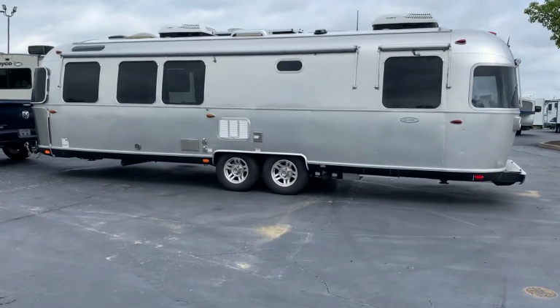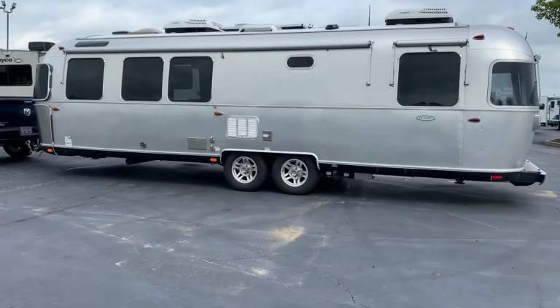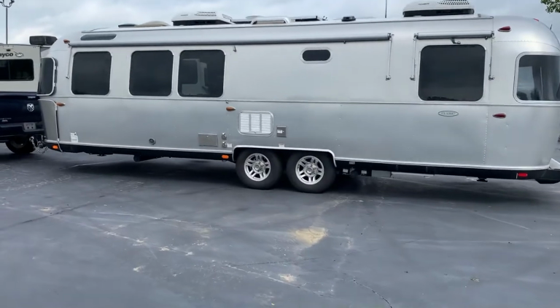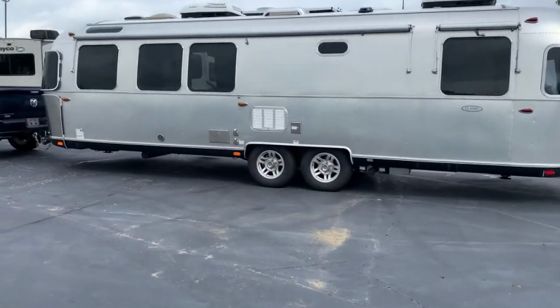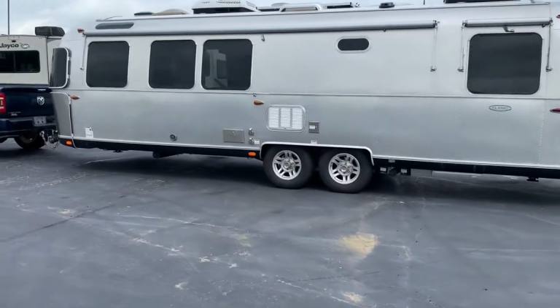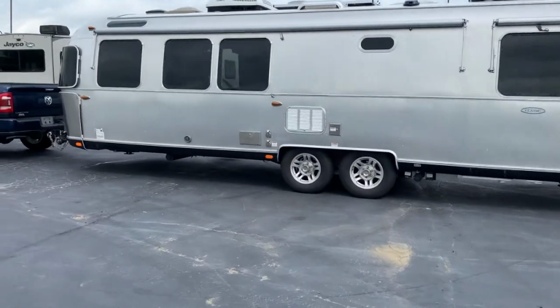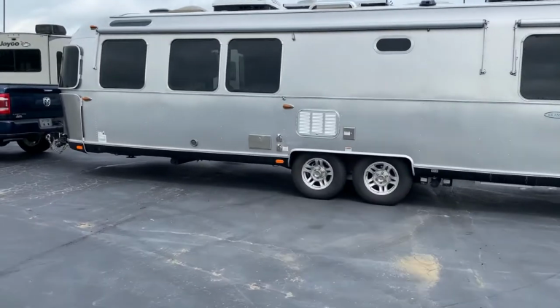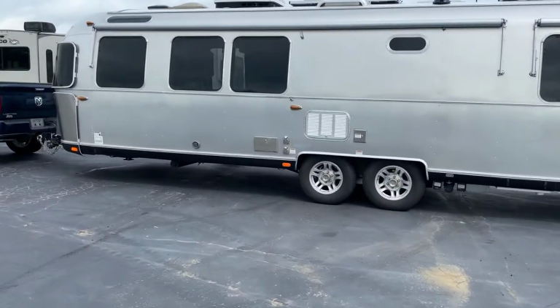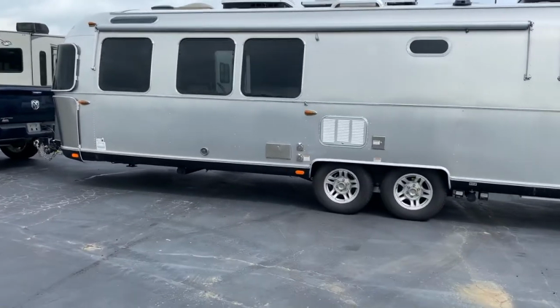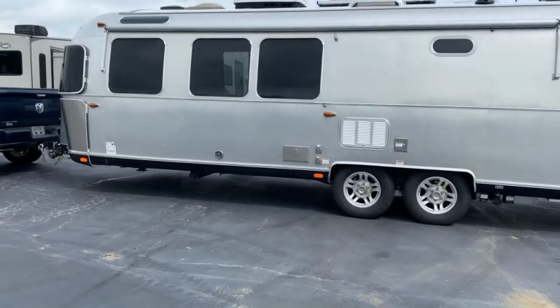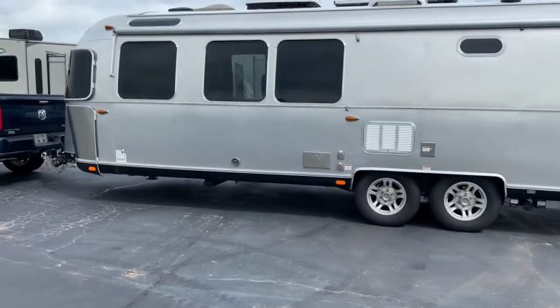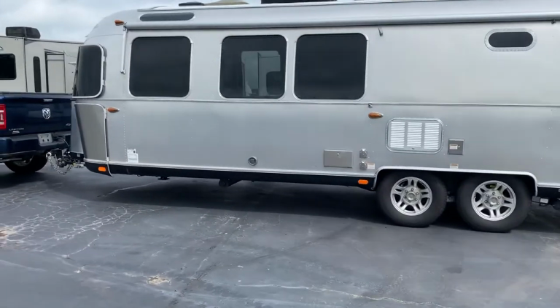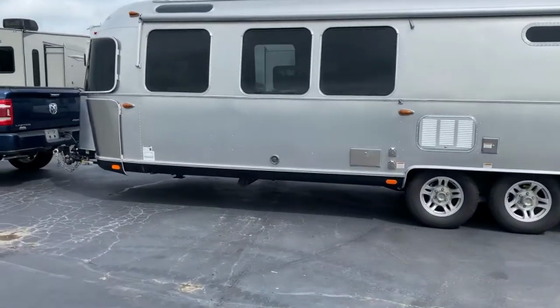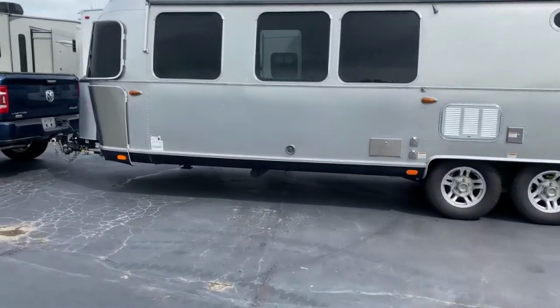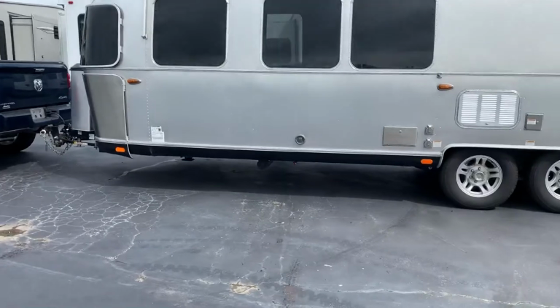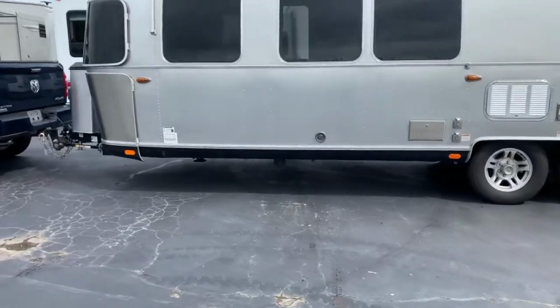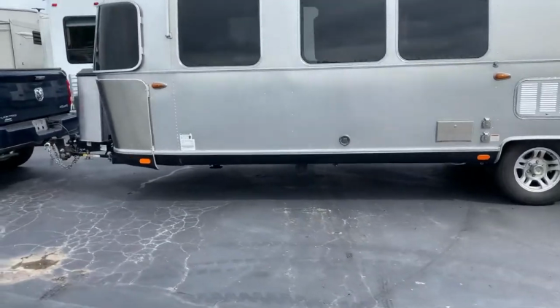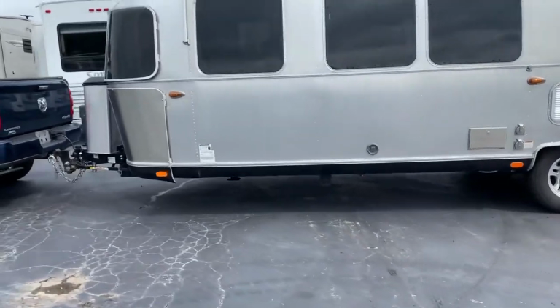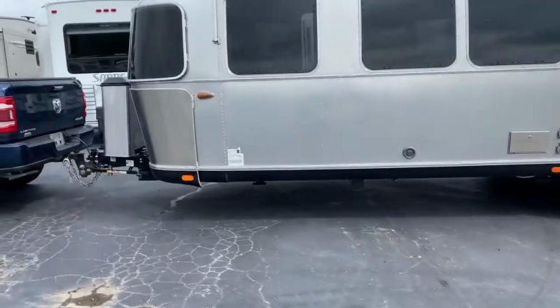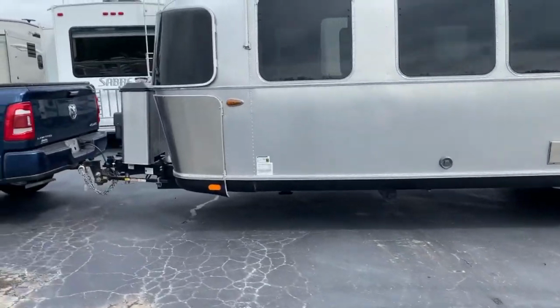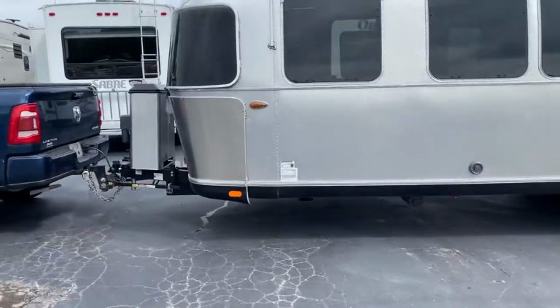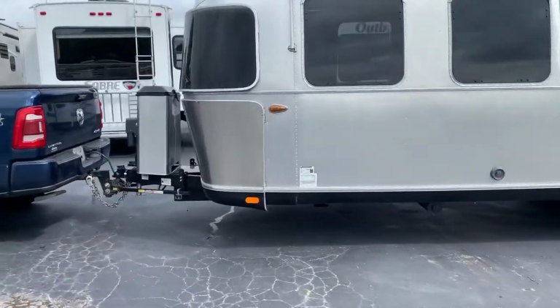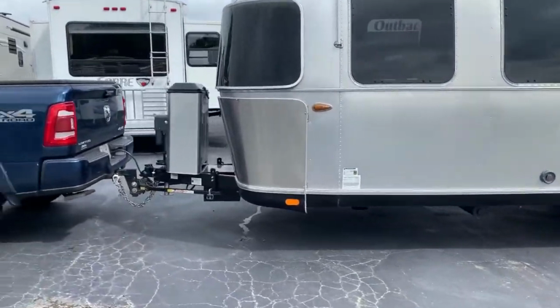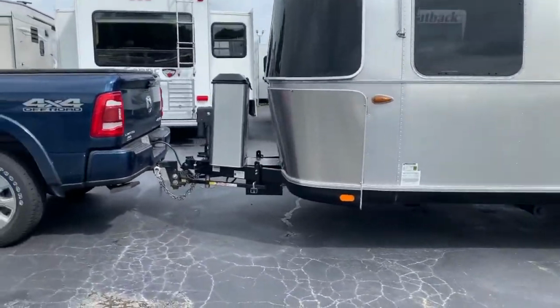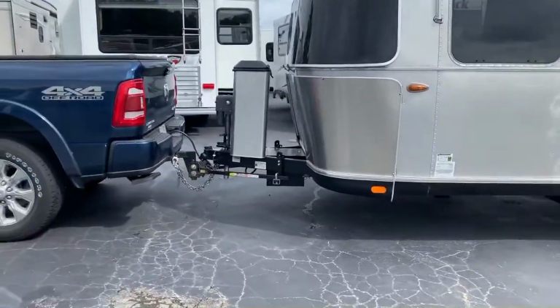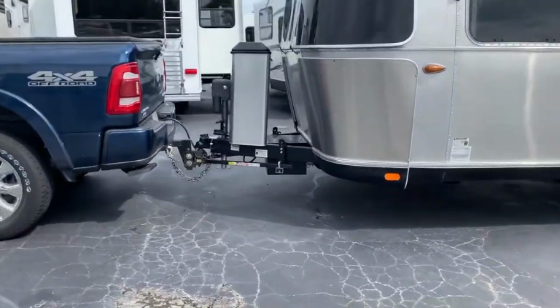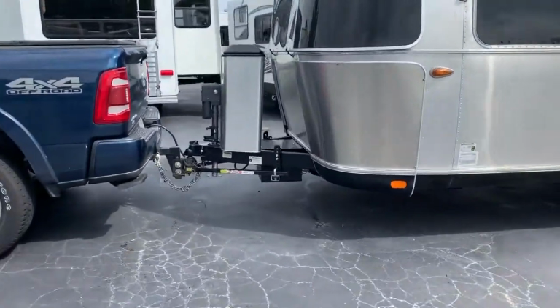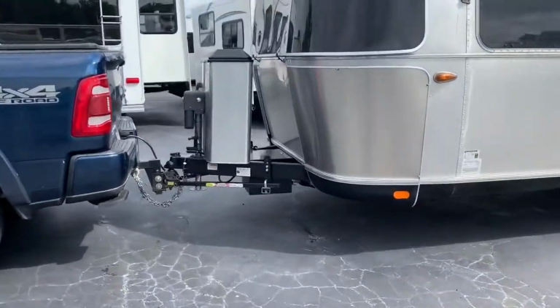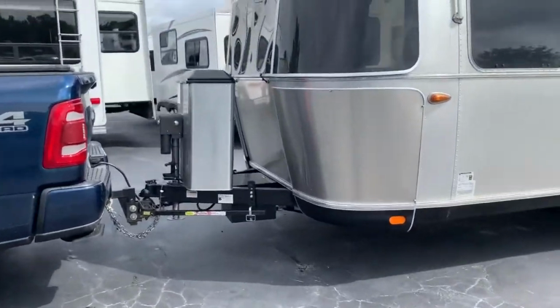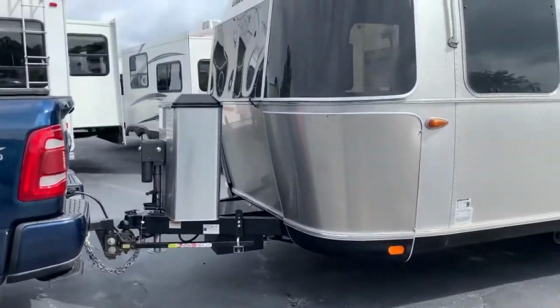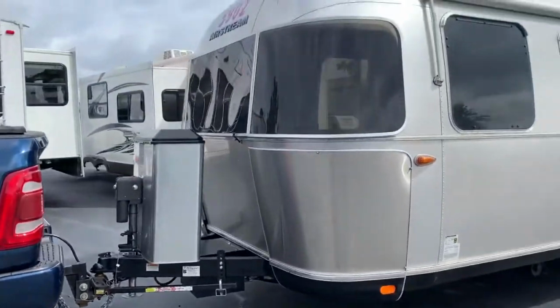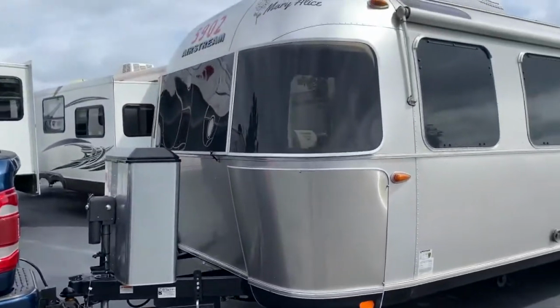This is a 2018 Airstream Classic 30Q. The truck and stabilizer bars do not come with it.